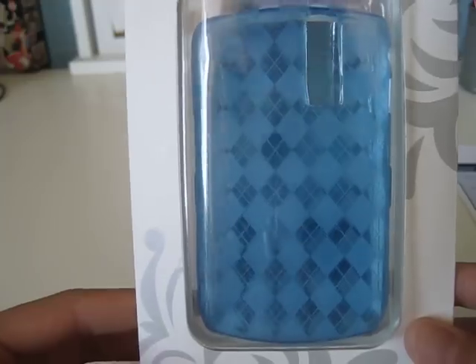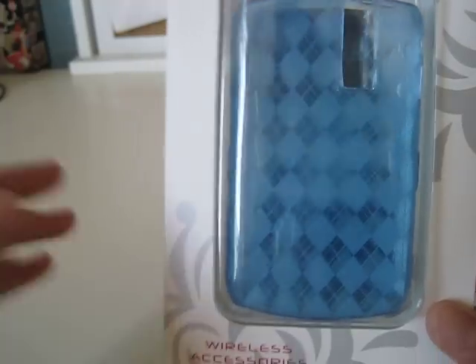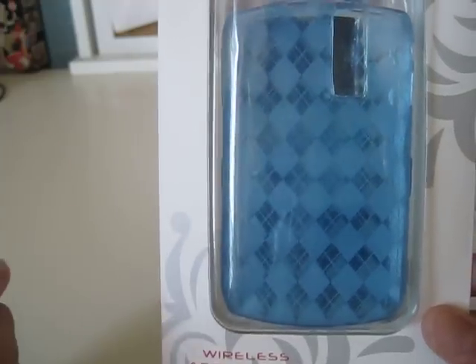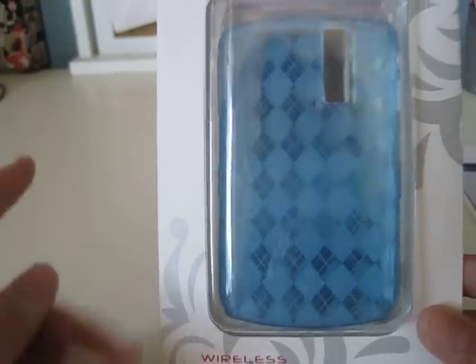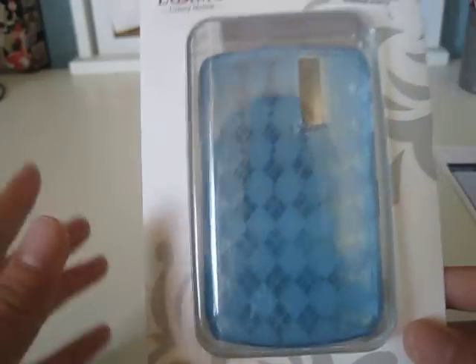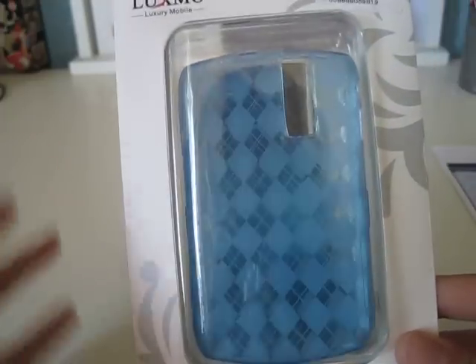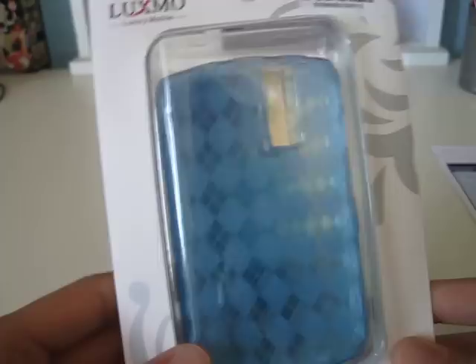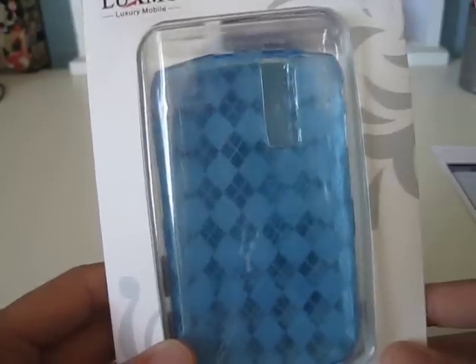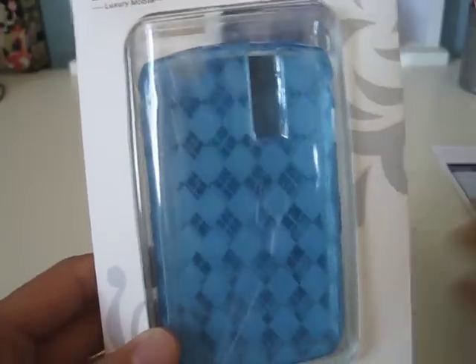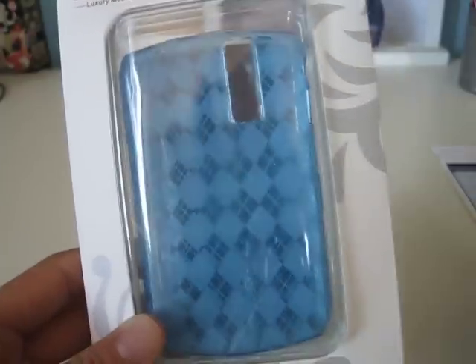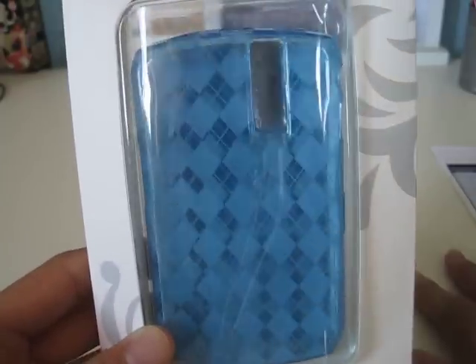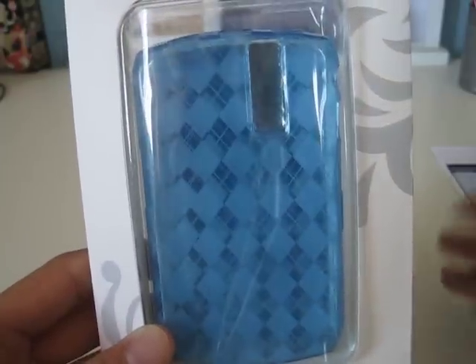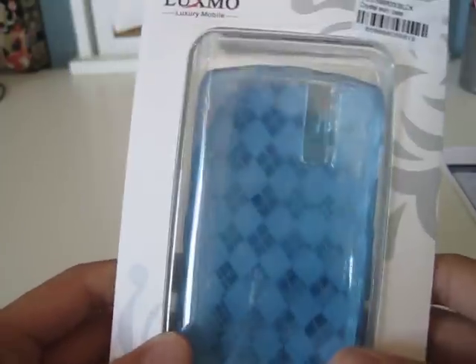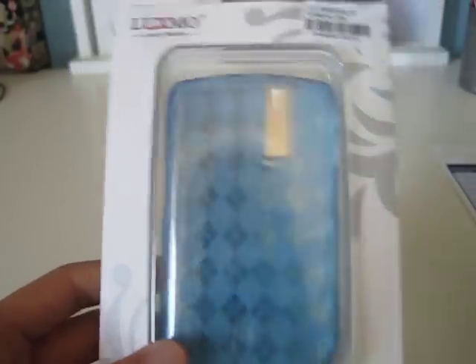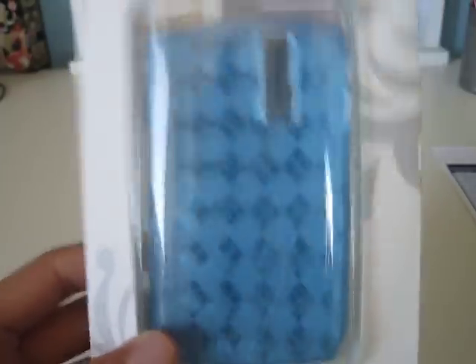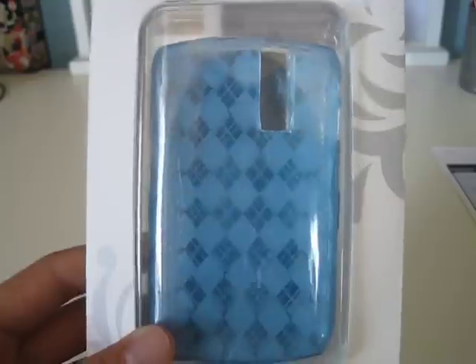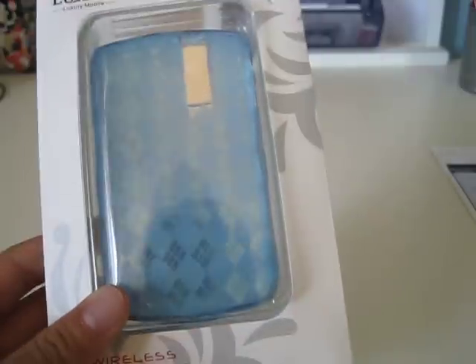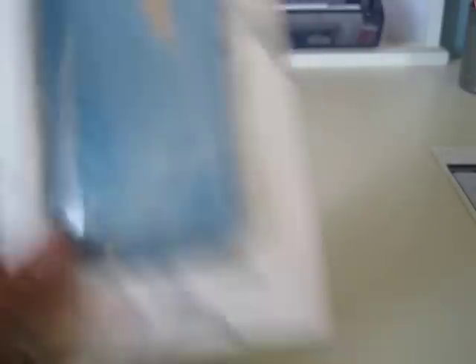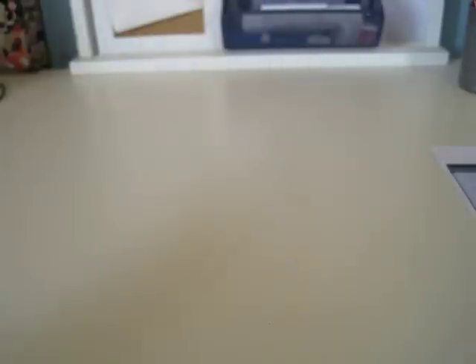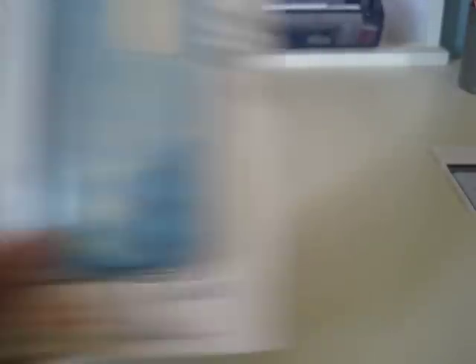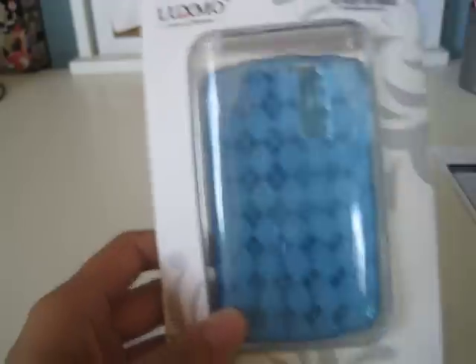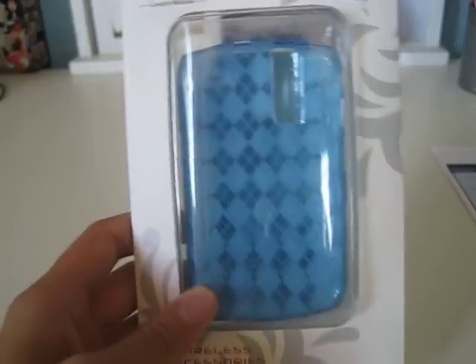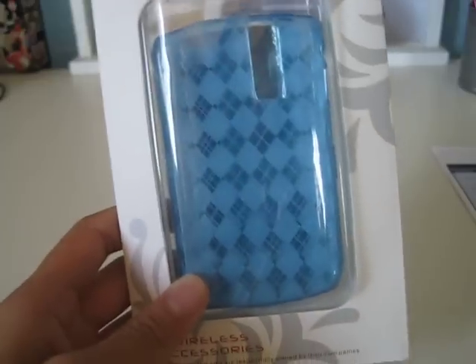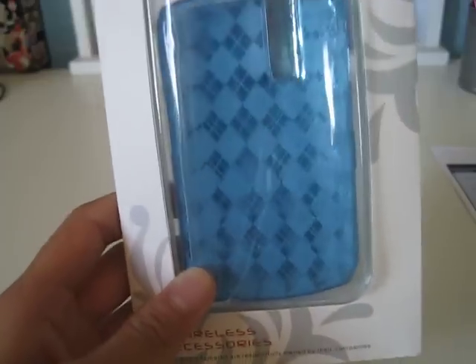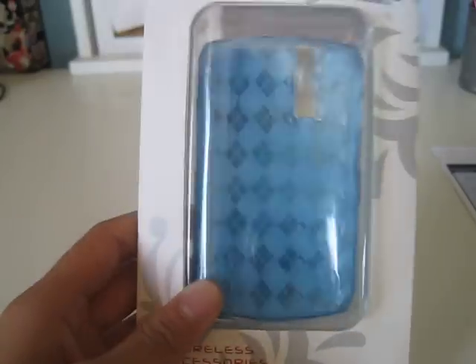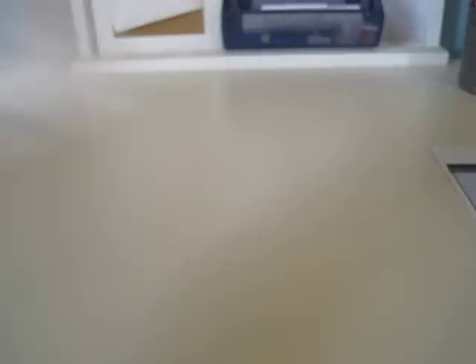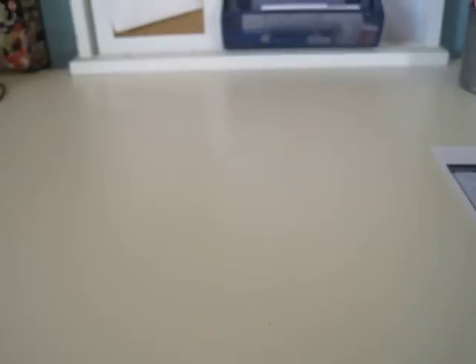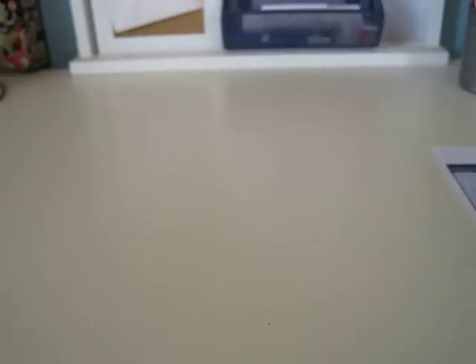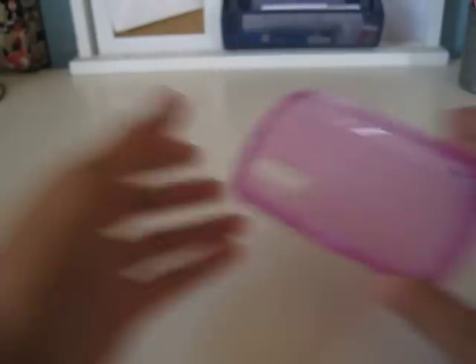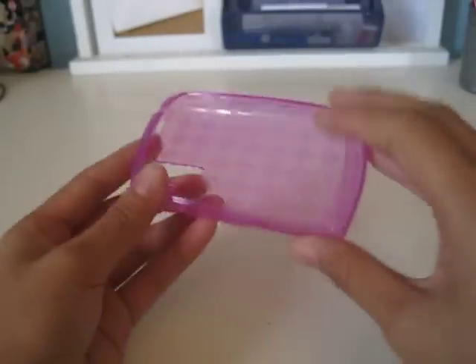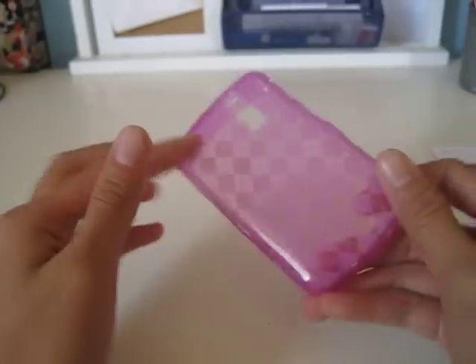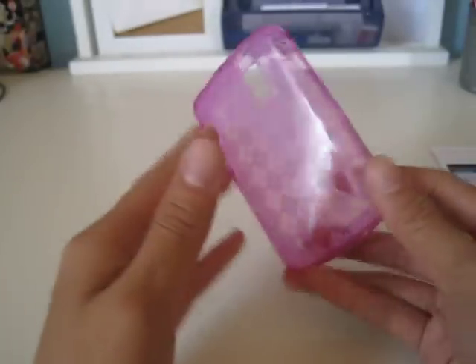The only thing is their prices are the same. So let's get on to this review. We'll be reviewing the pink one, which is $12. Here's the pink one.